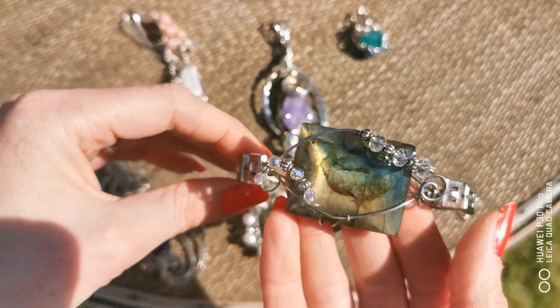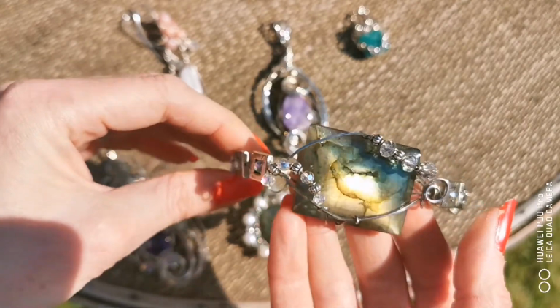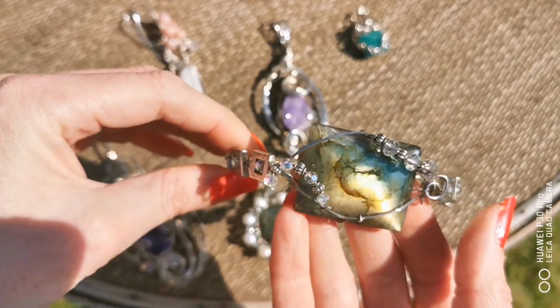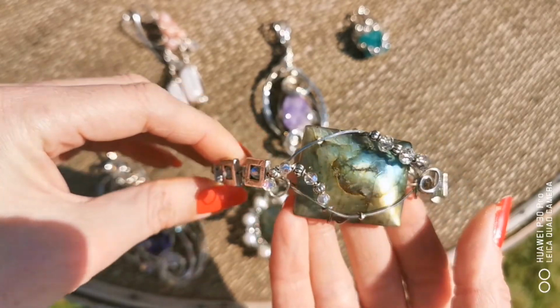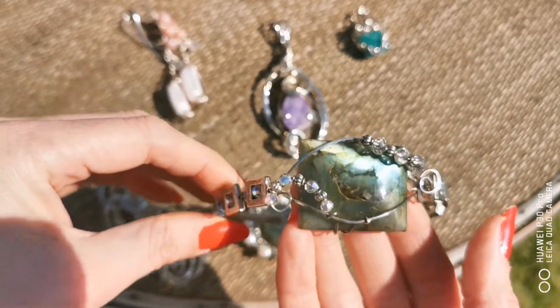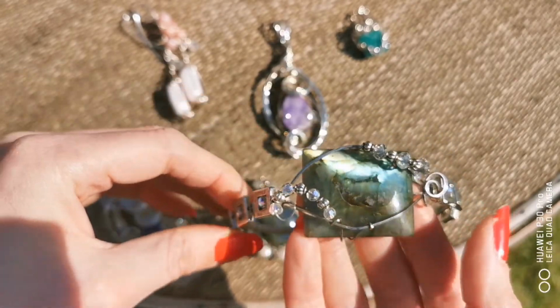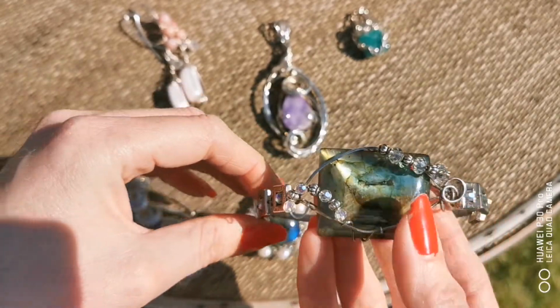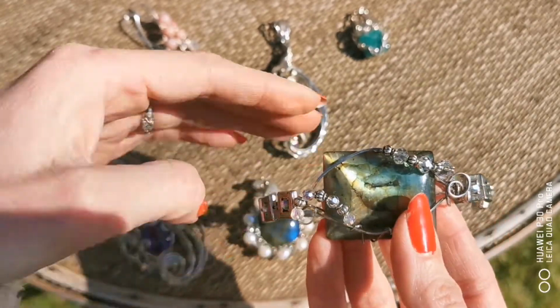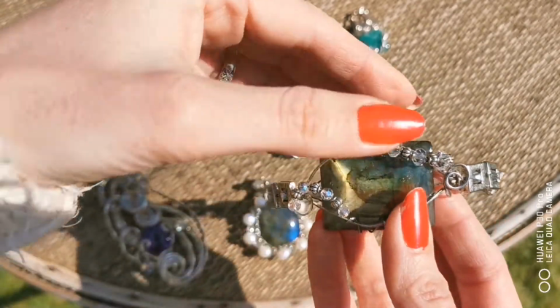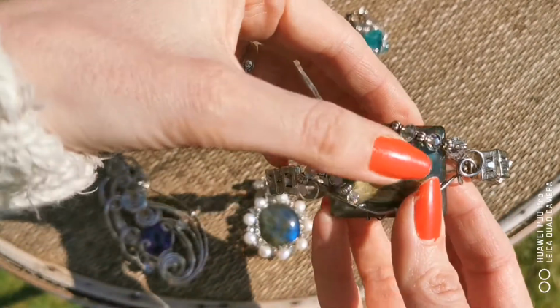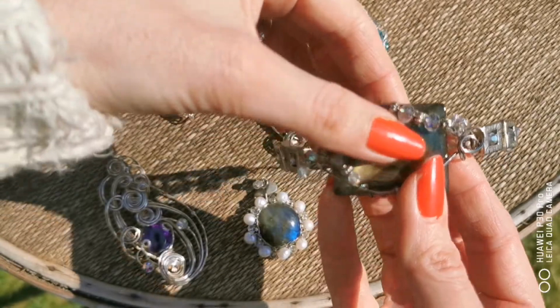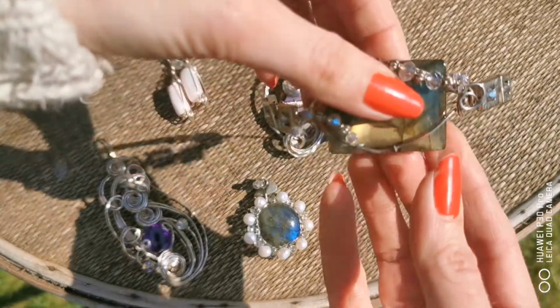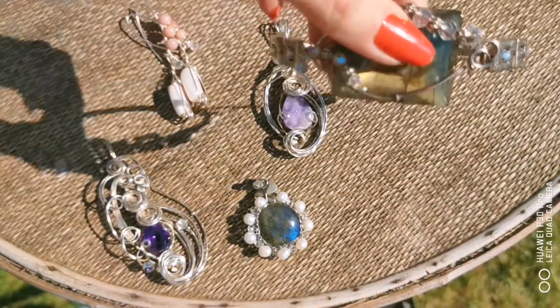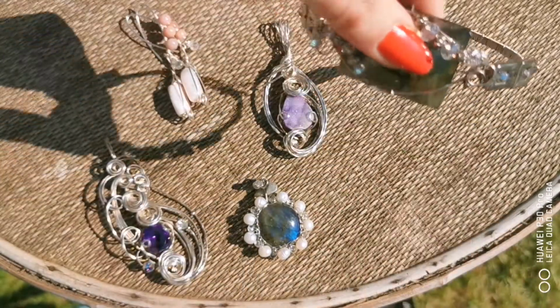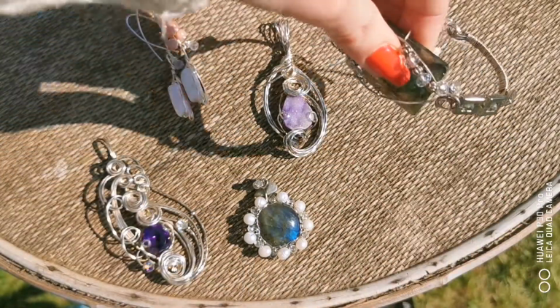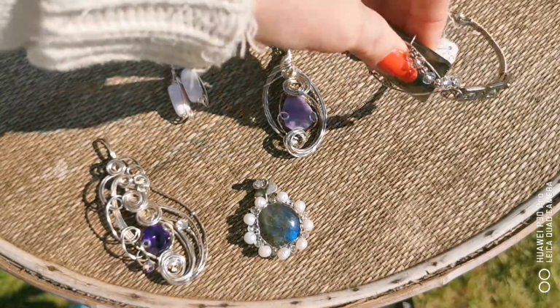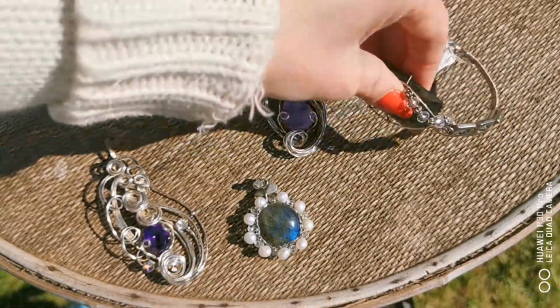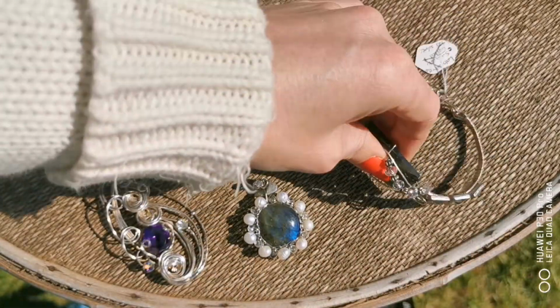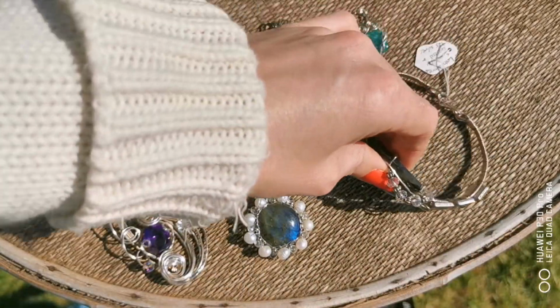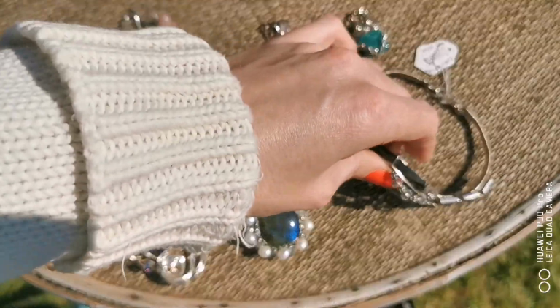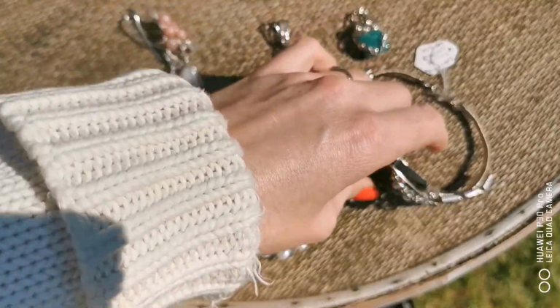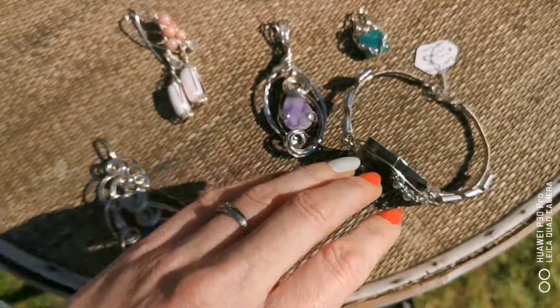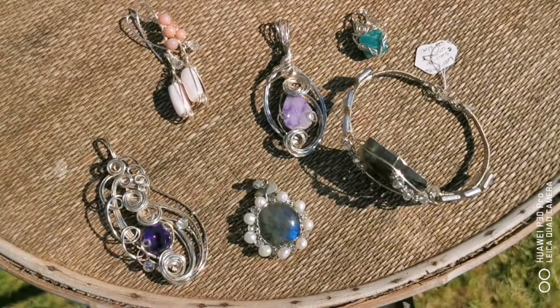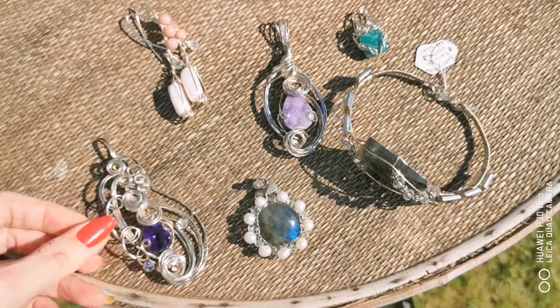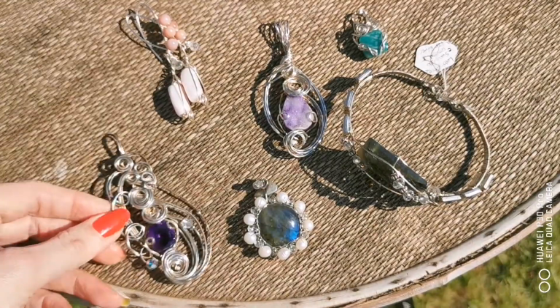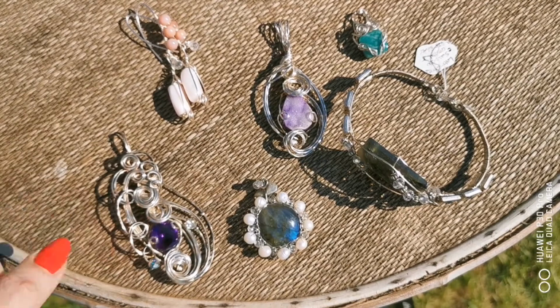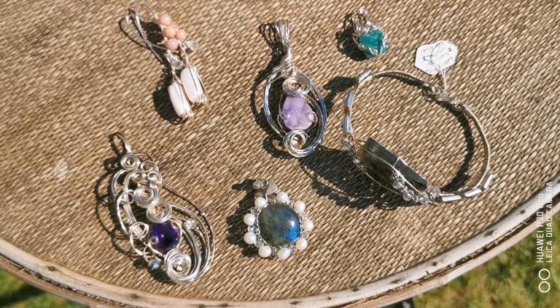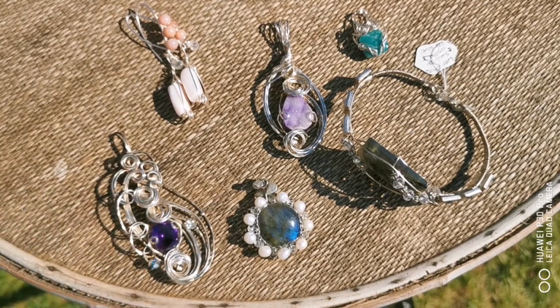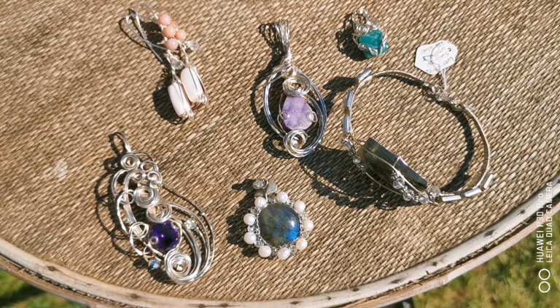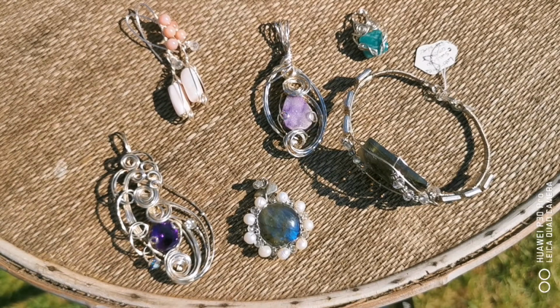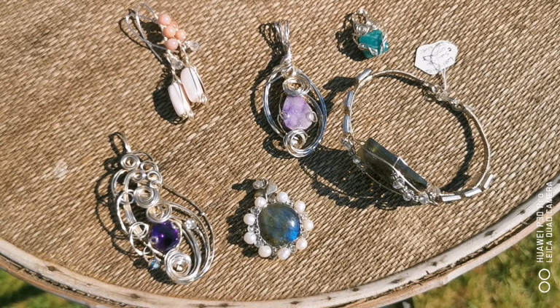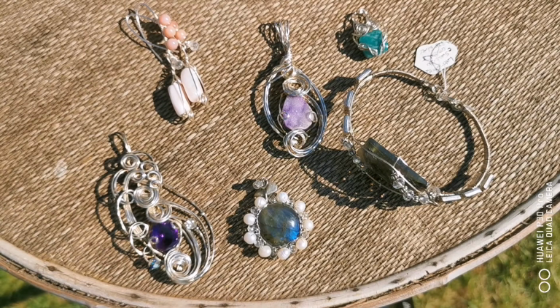All individual, one-off, hand-created pieces using wire sculpting techniques and precious gemstones.